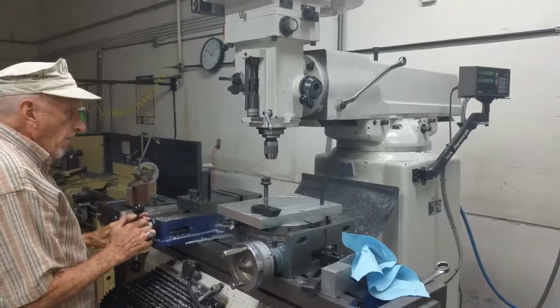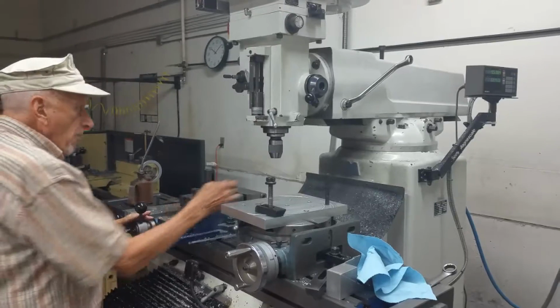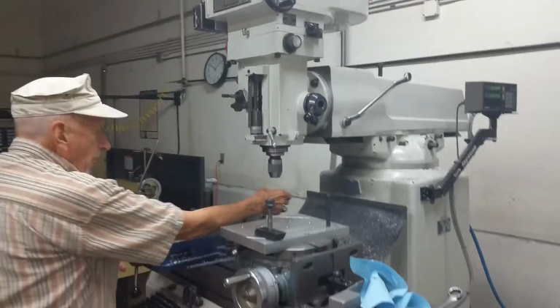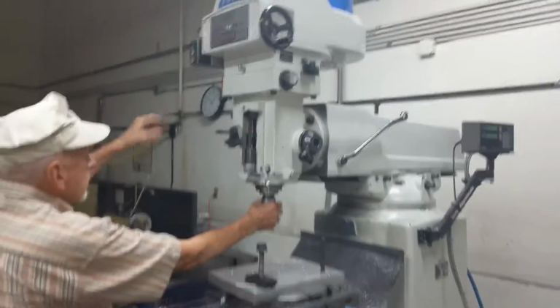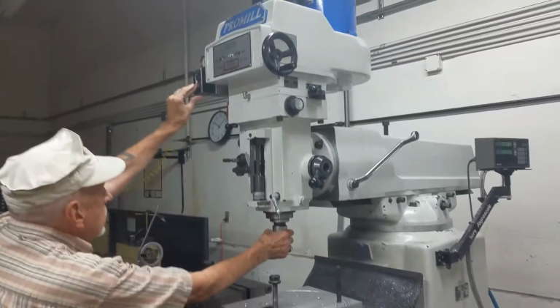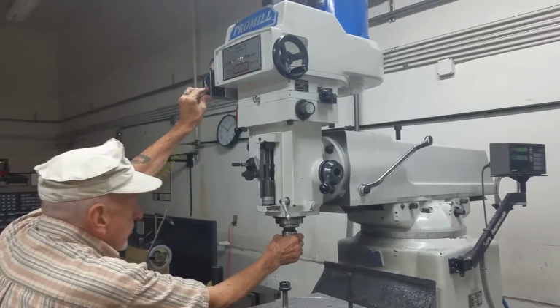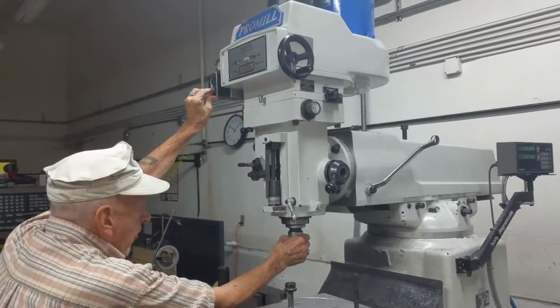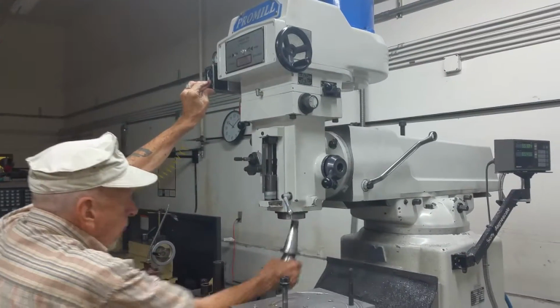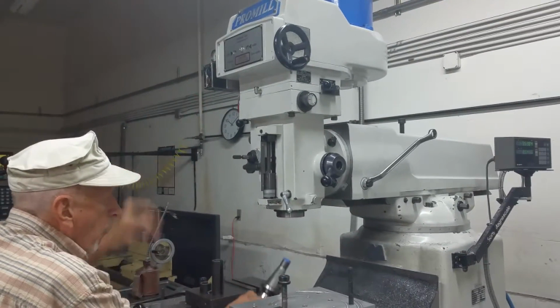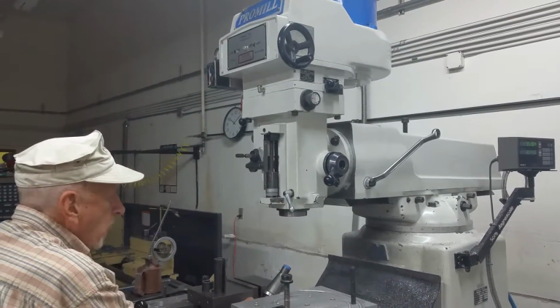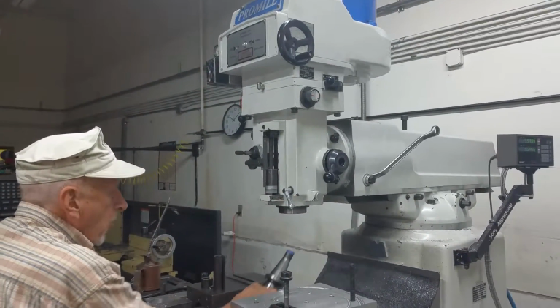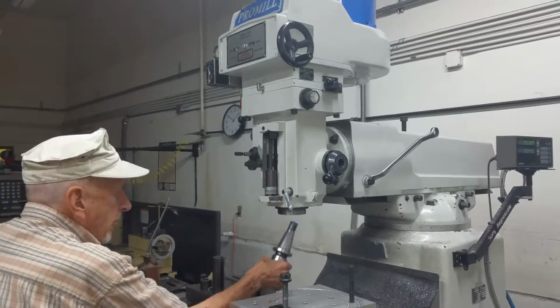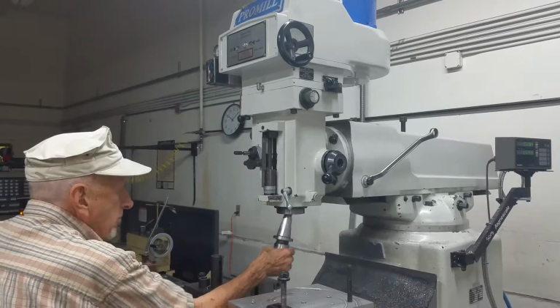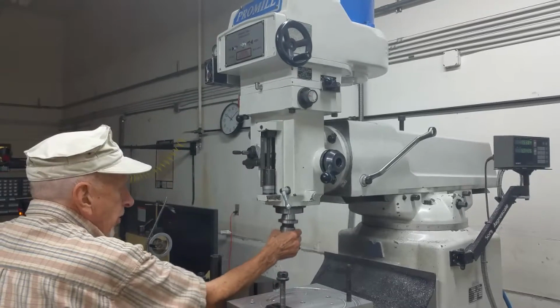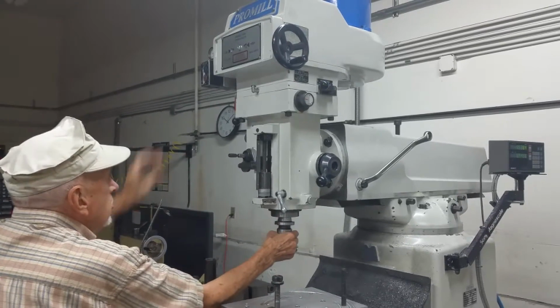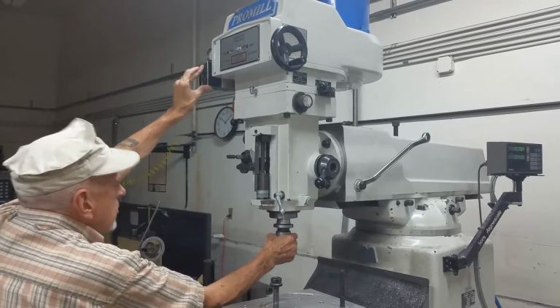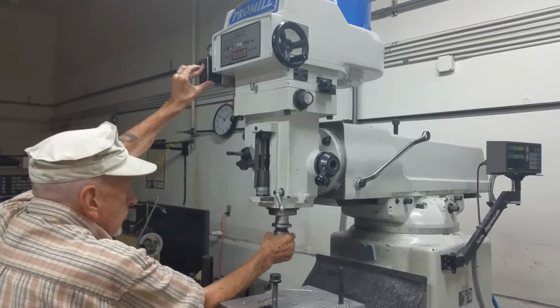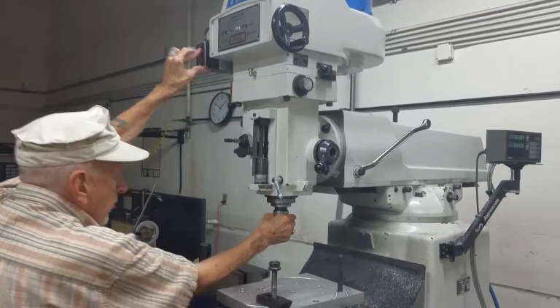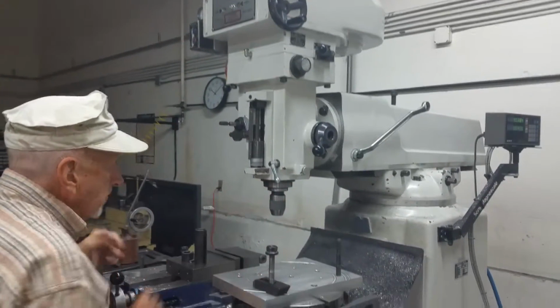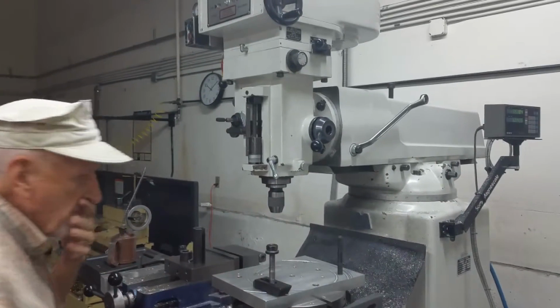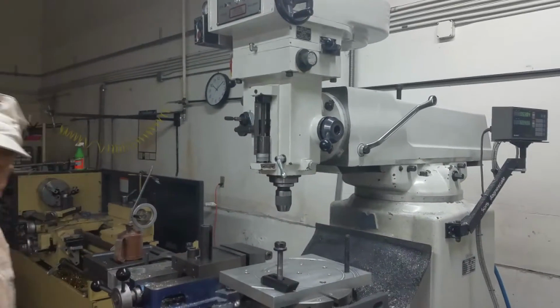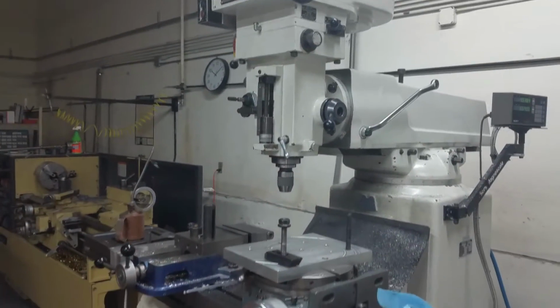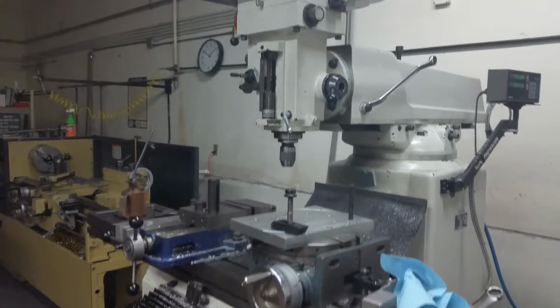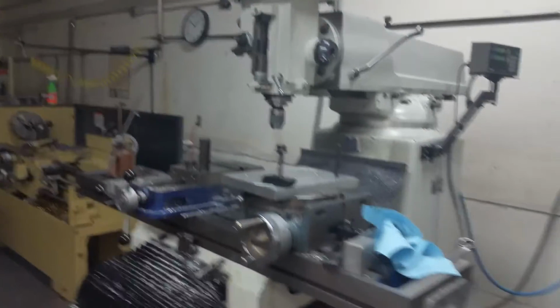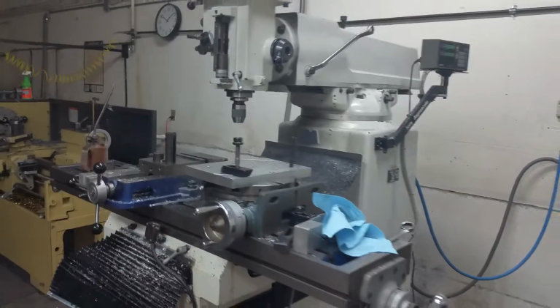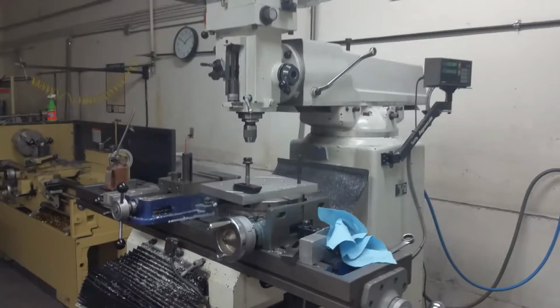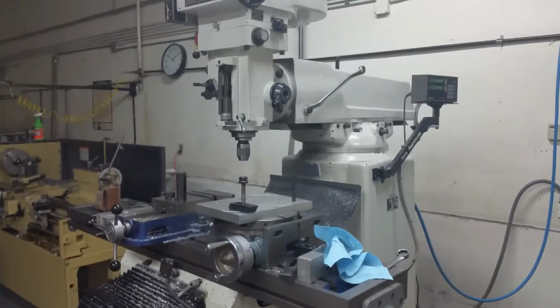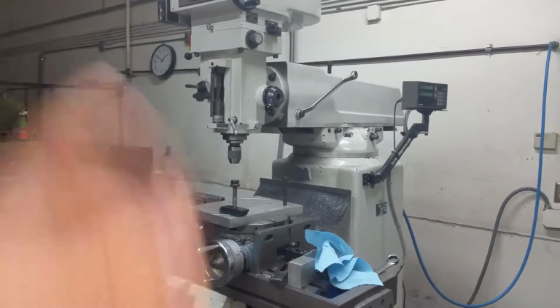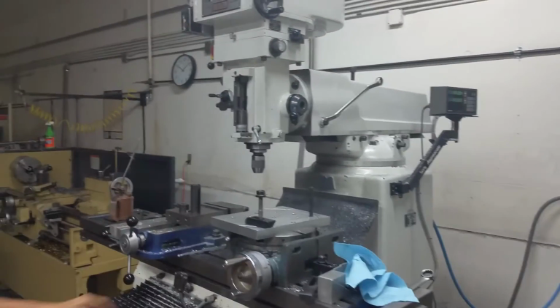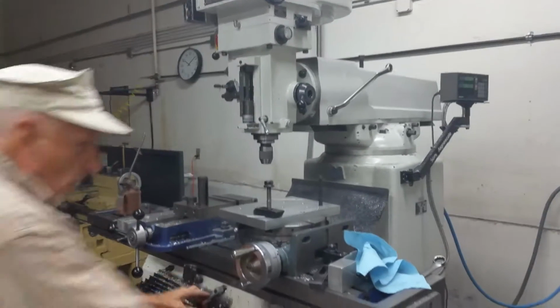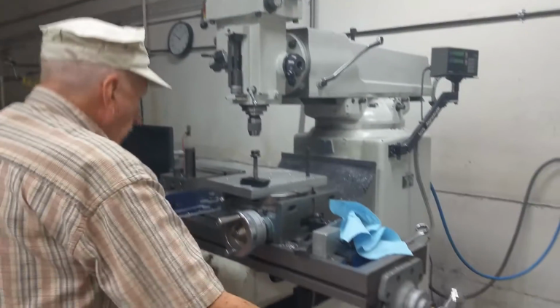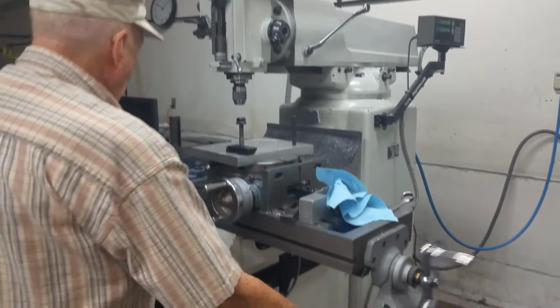Go ahead and film that. Oh wow, that's a nice feature — it's a power draw that draws it up in there. I like to show the table moving, the spindle turning, and all that good stuff.